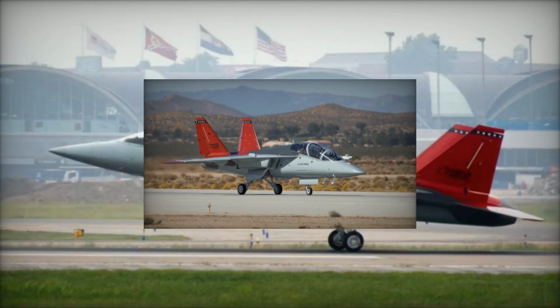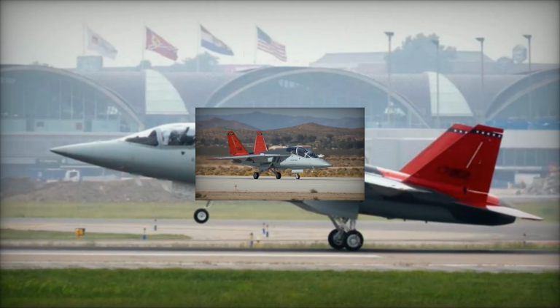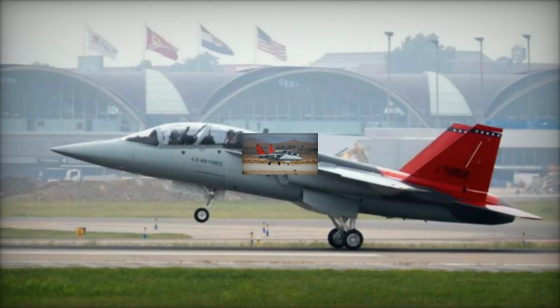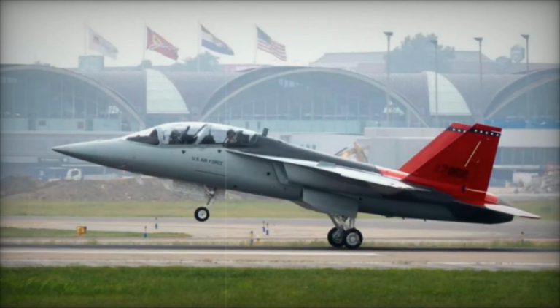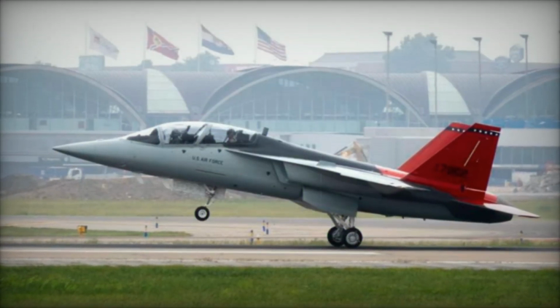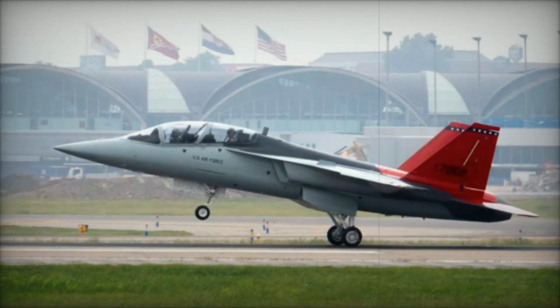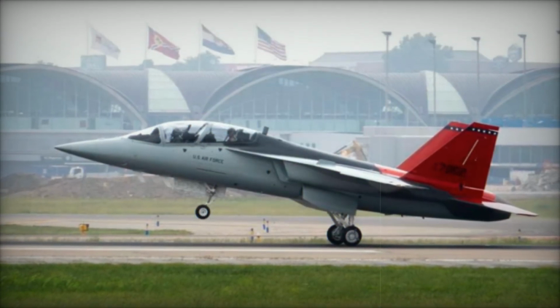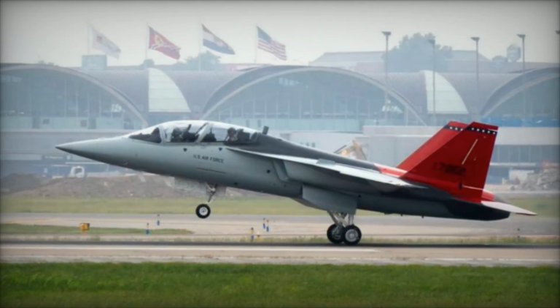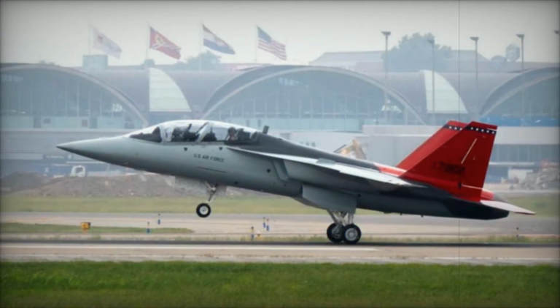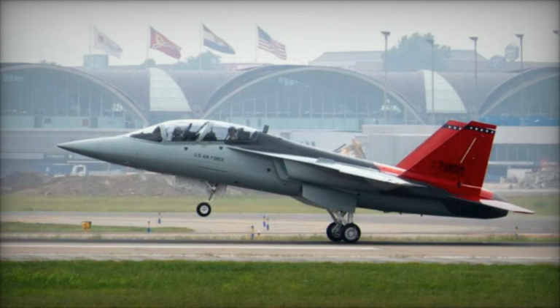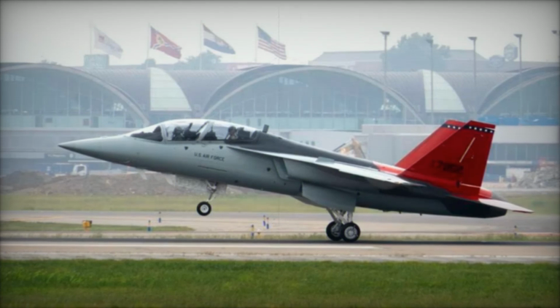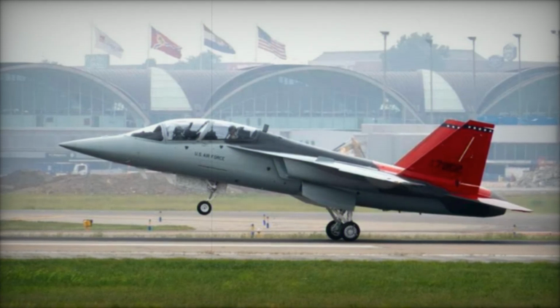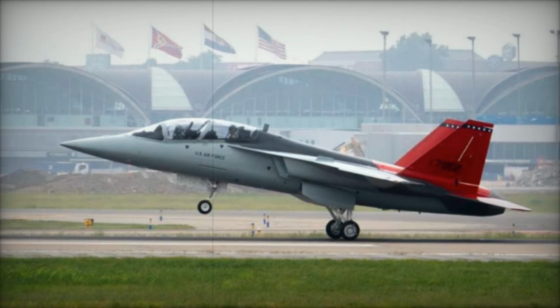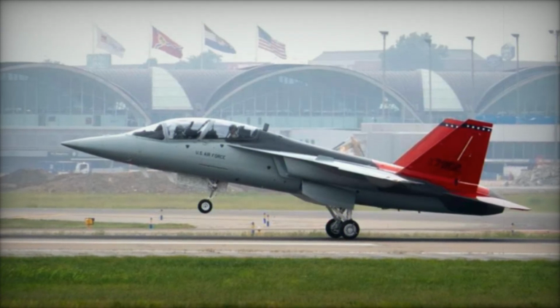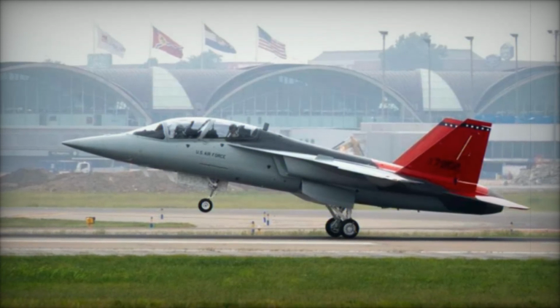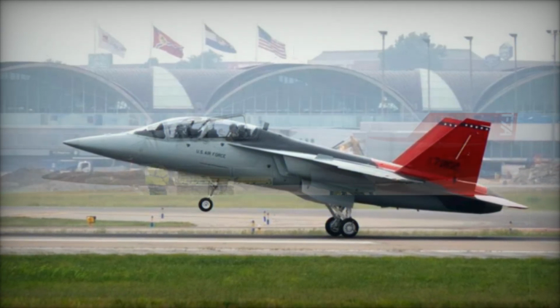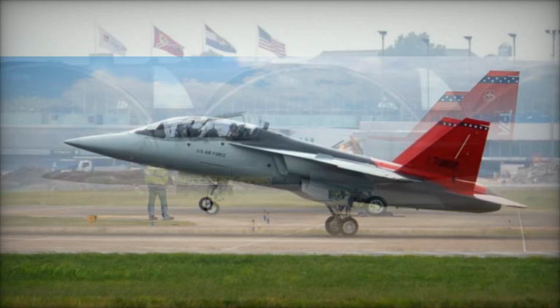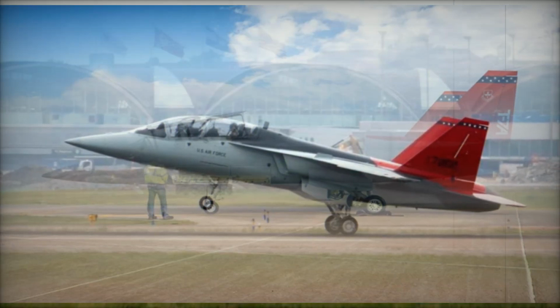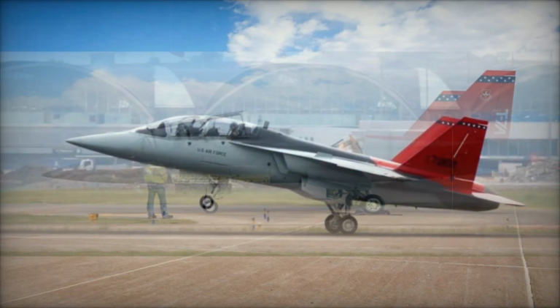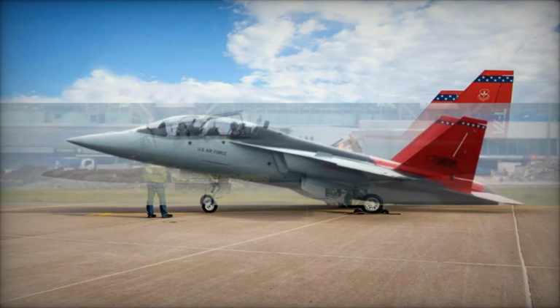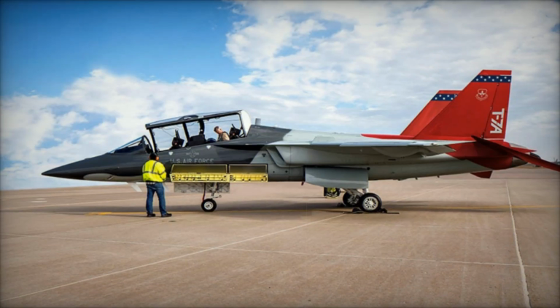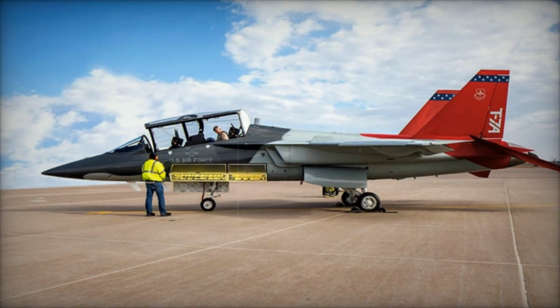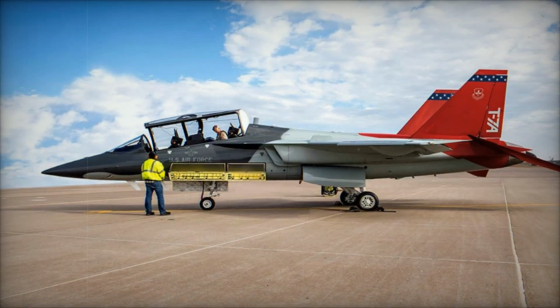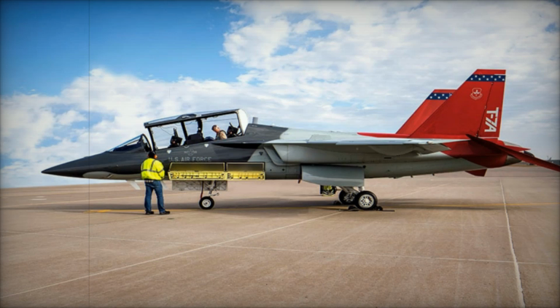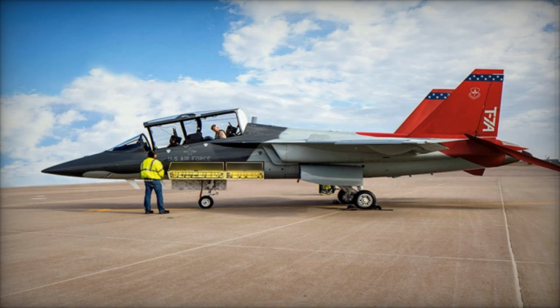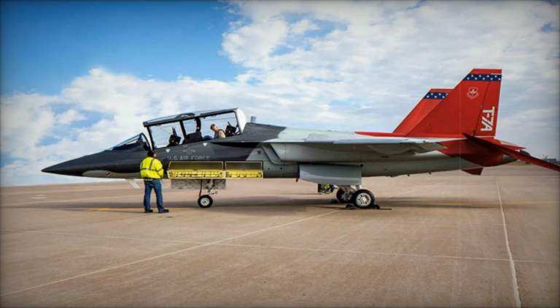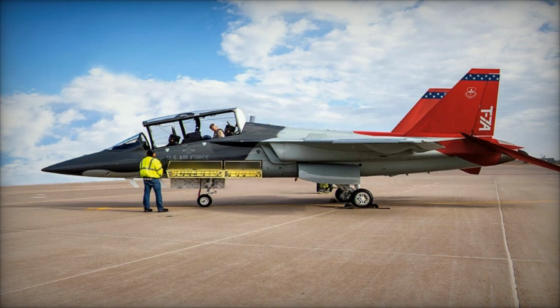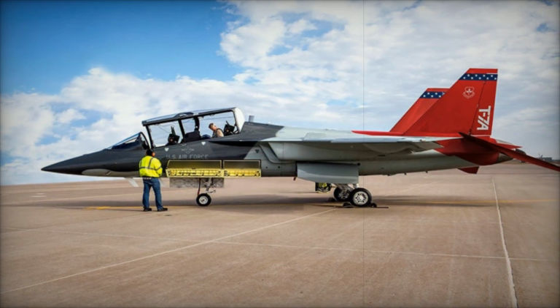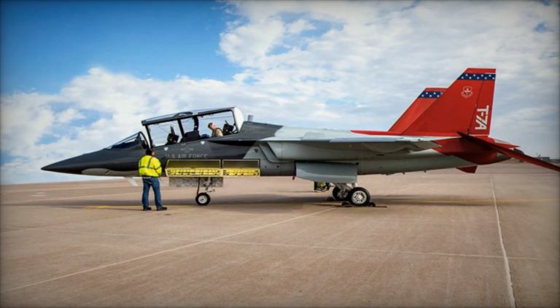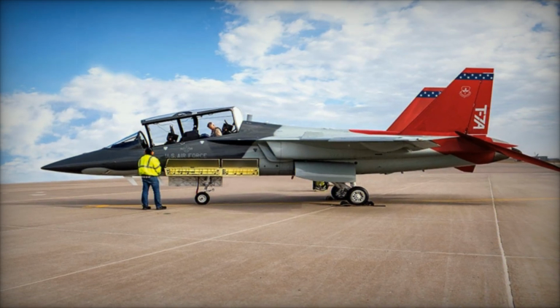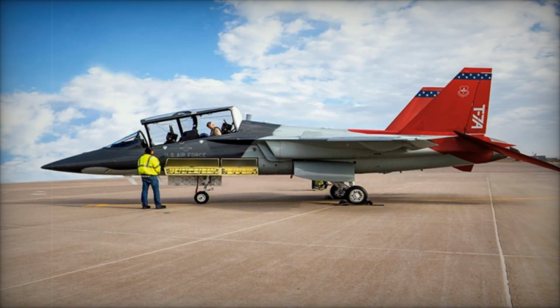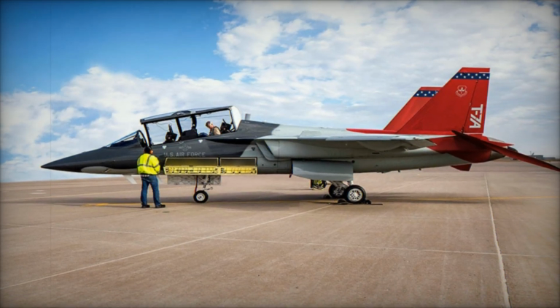The USAF's commitment to acquiring 351 T-7A Red Hawk aircraft reflects its focus on equipping pilots with the tools they need to succeed in increasingly complex combat environments.